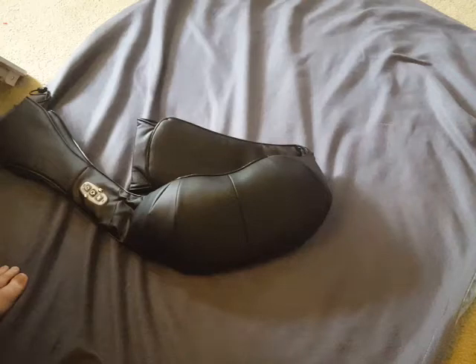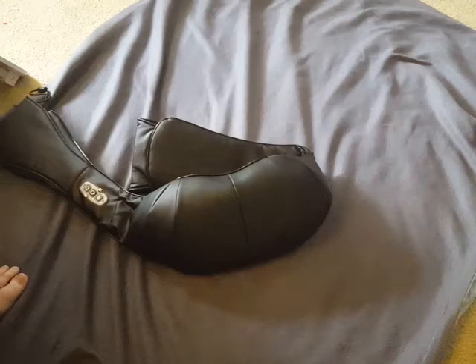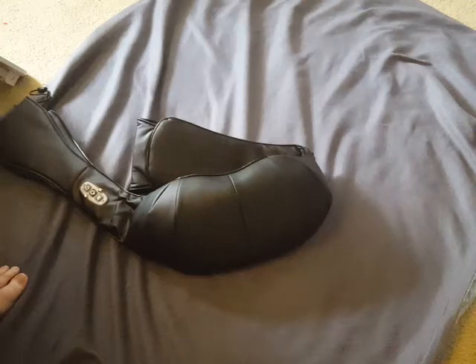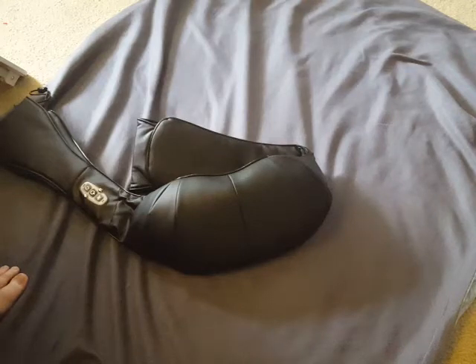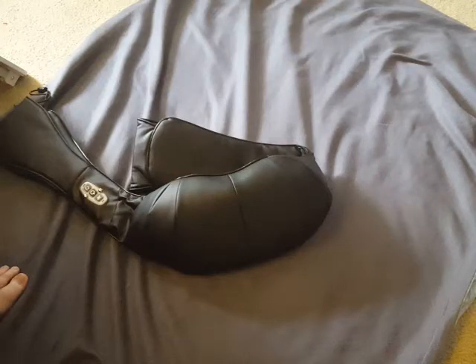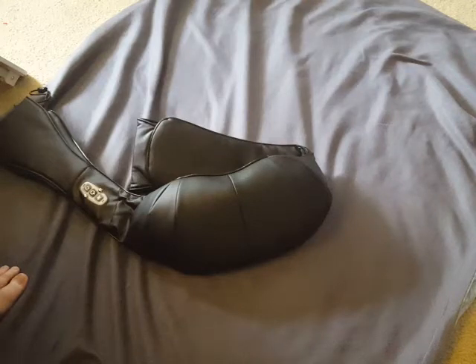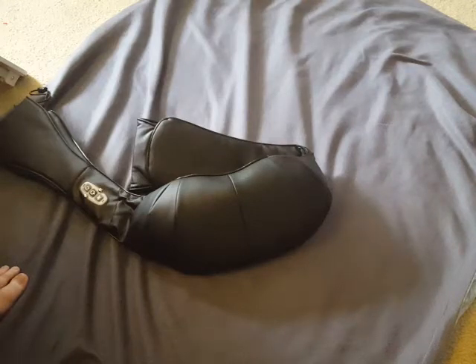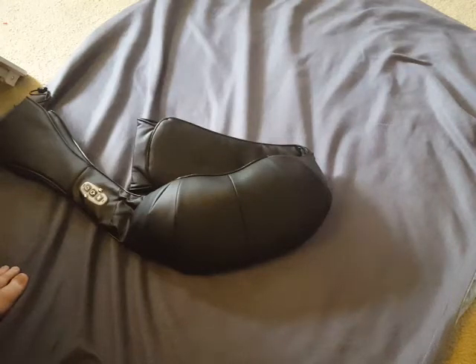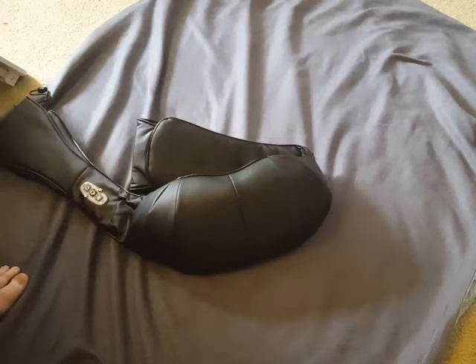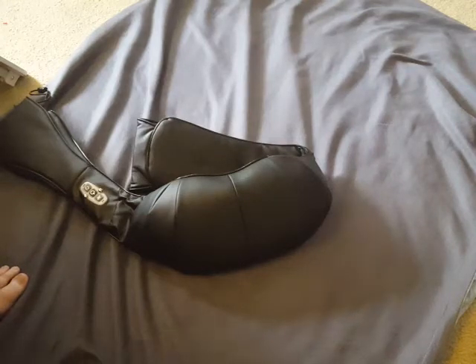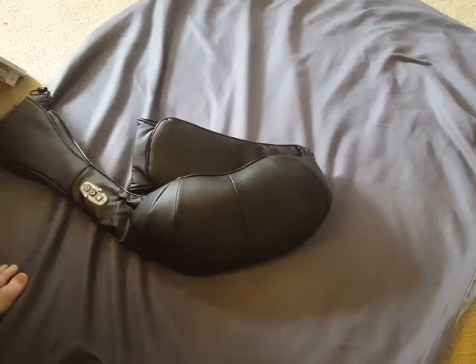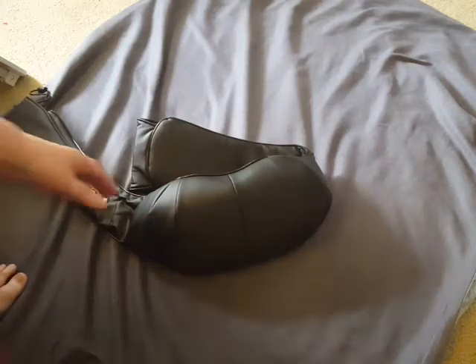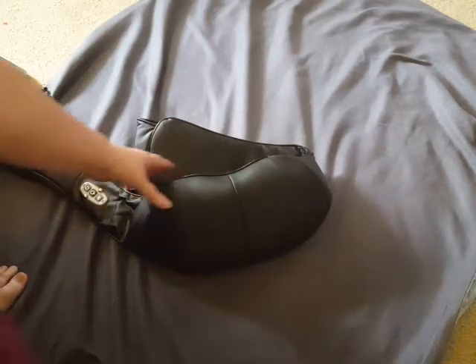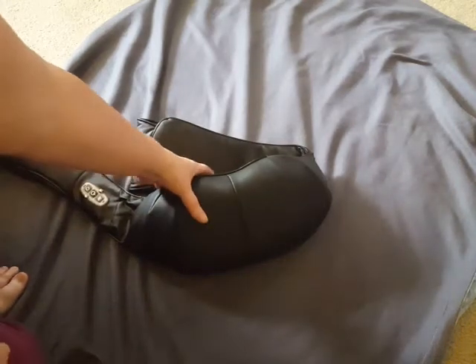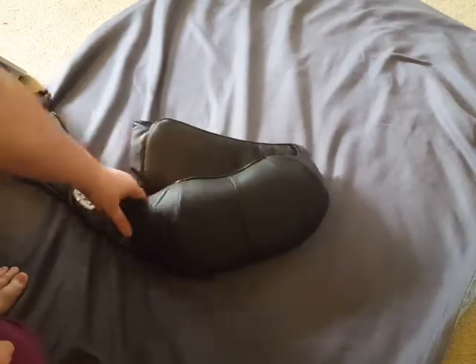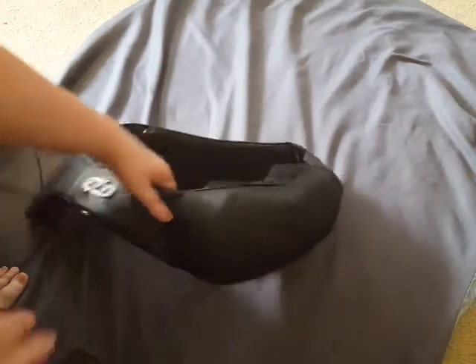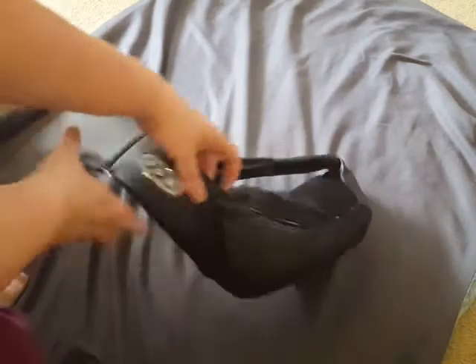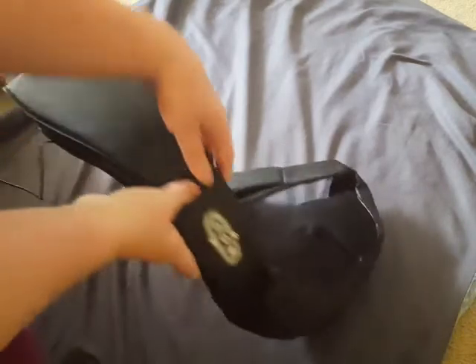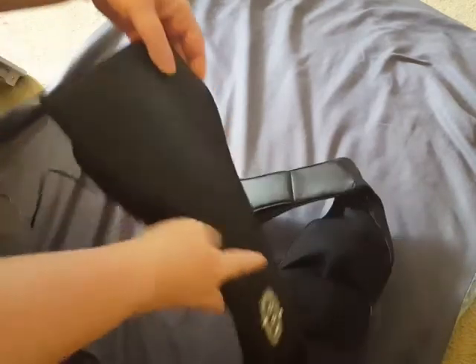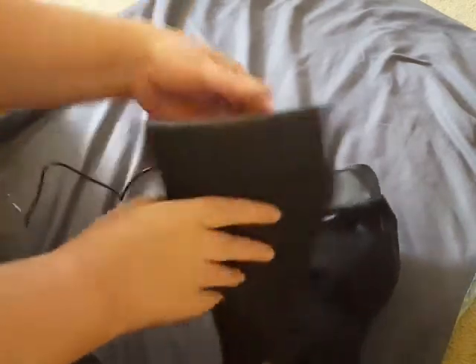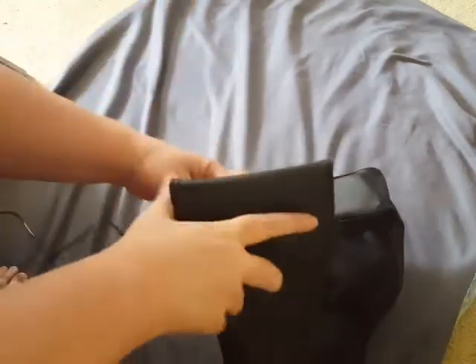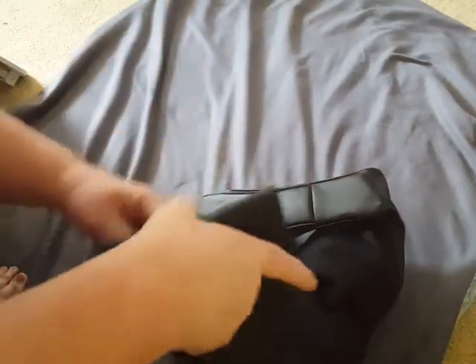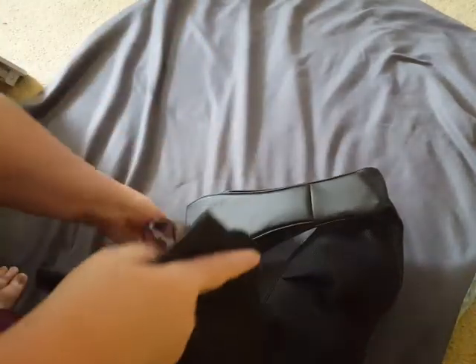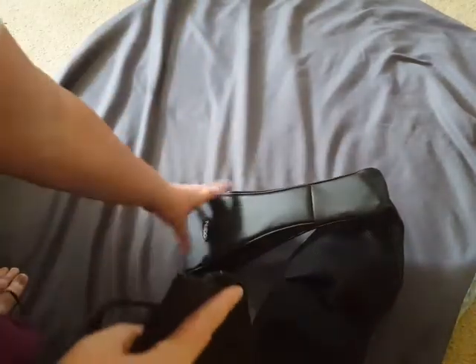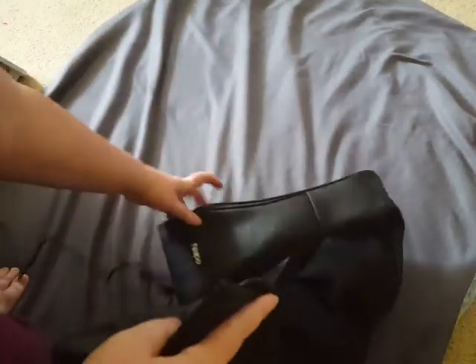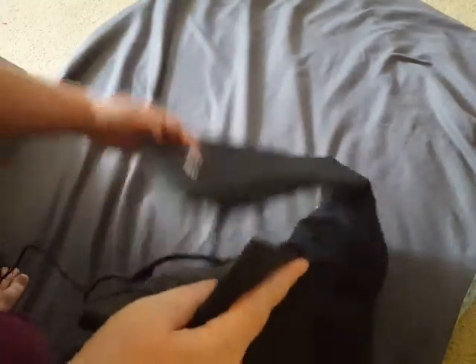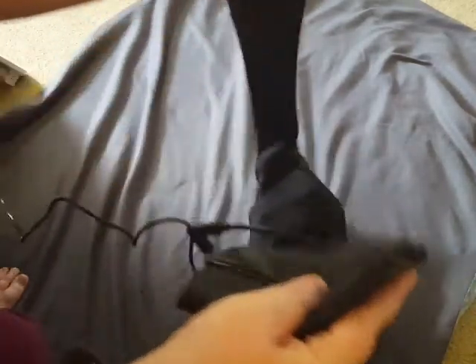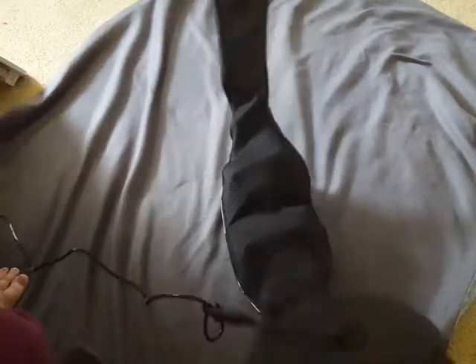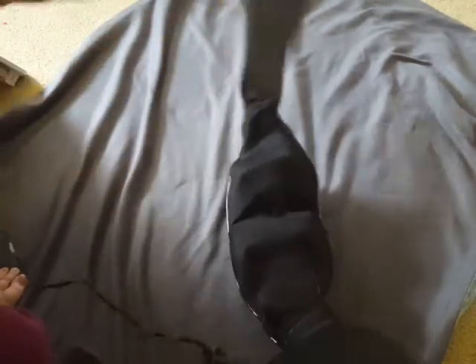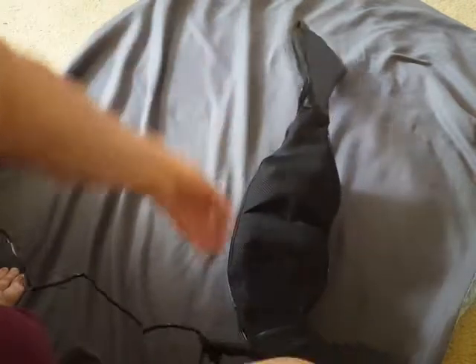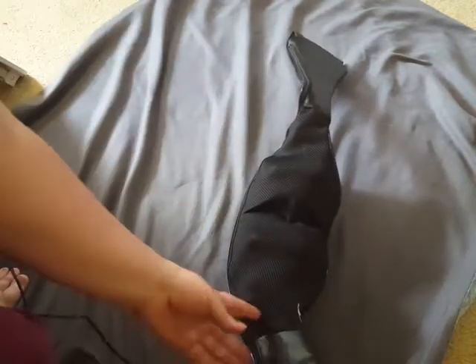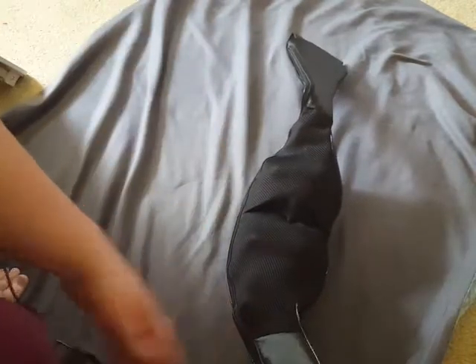Hello, today's review is for this neck massager. As you can see, it looks pretty cool, different than what you typically would see.